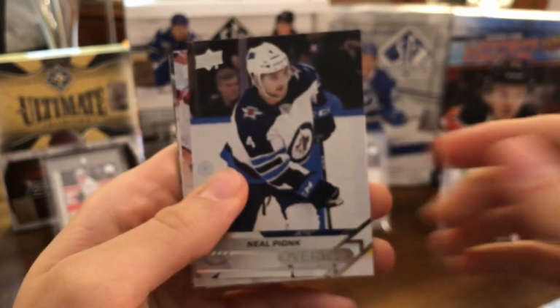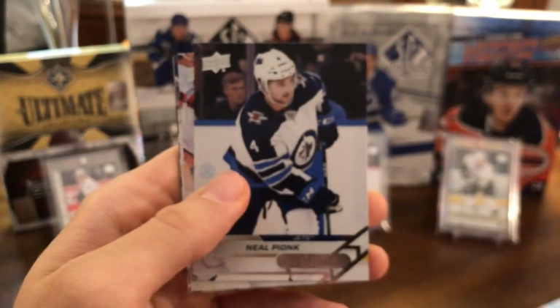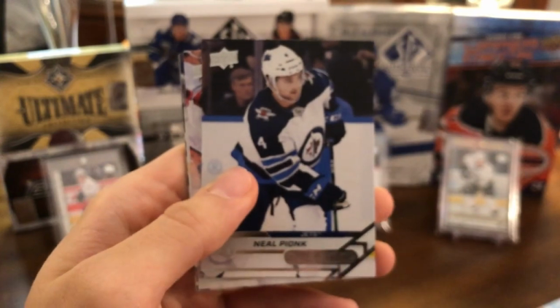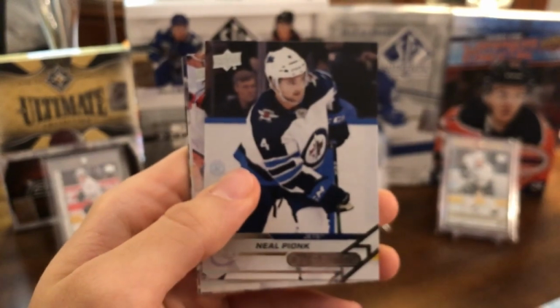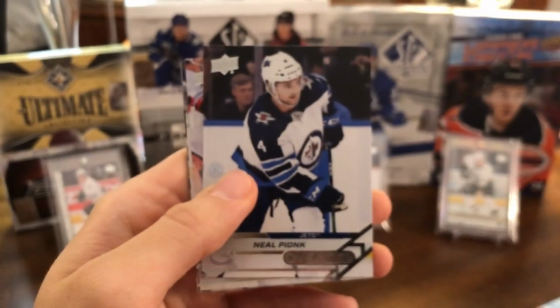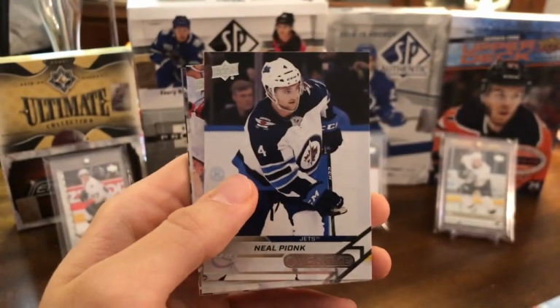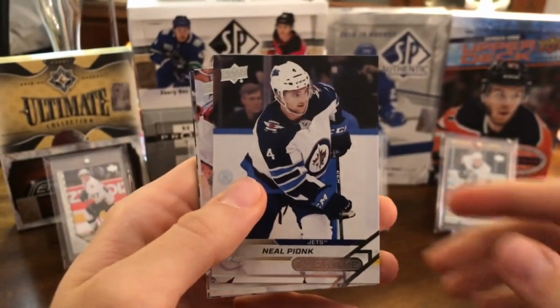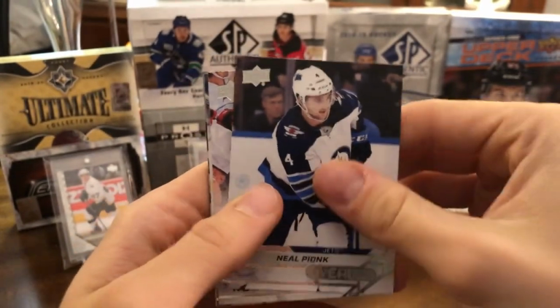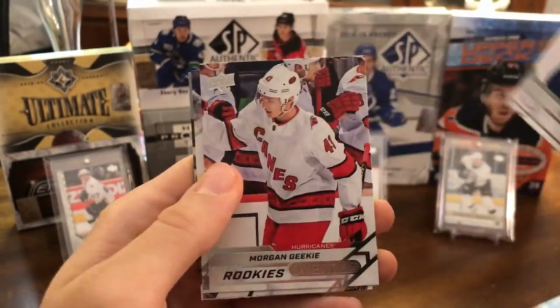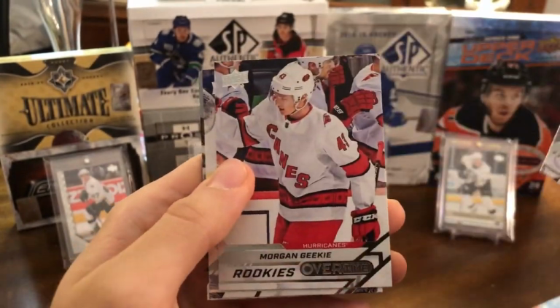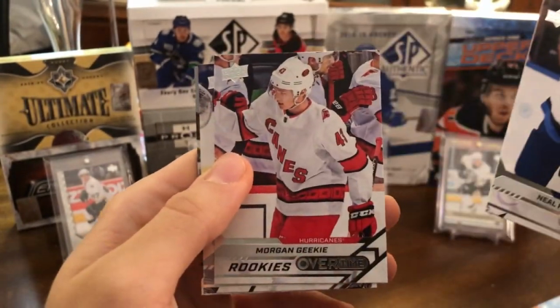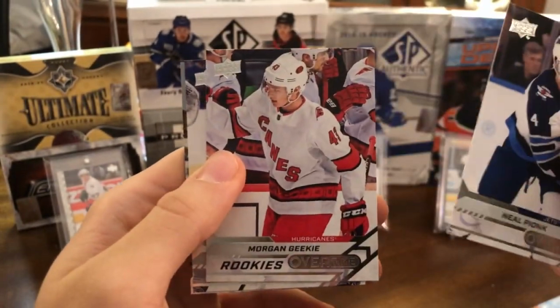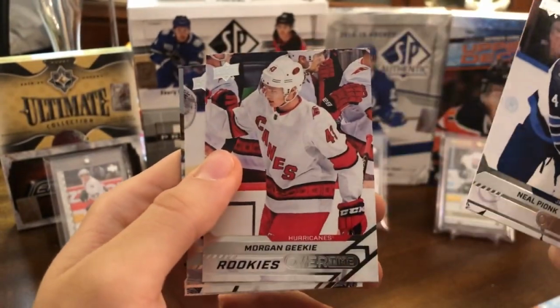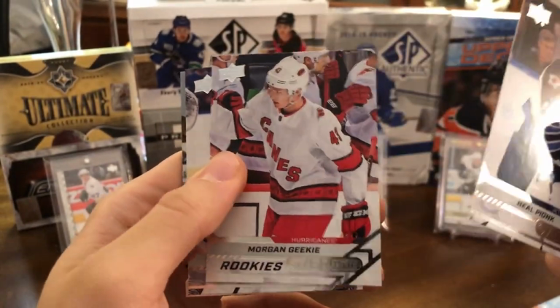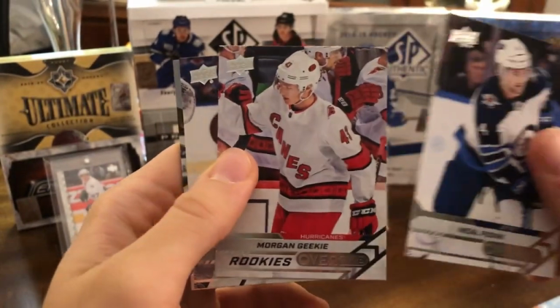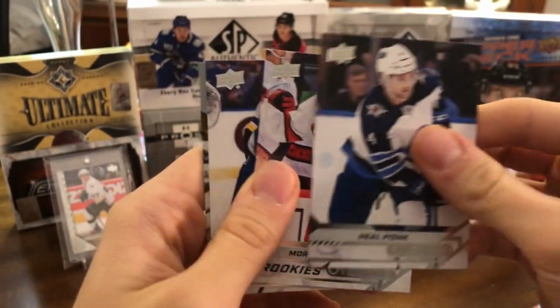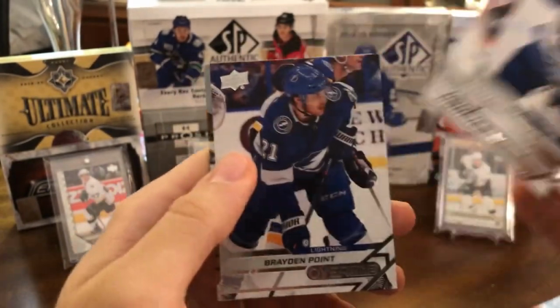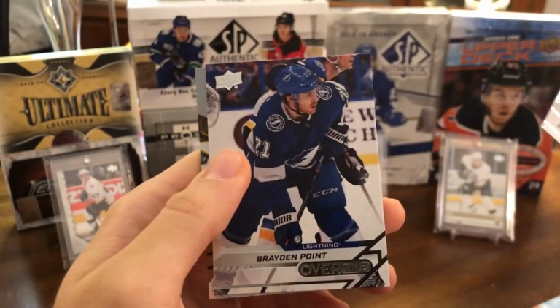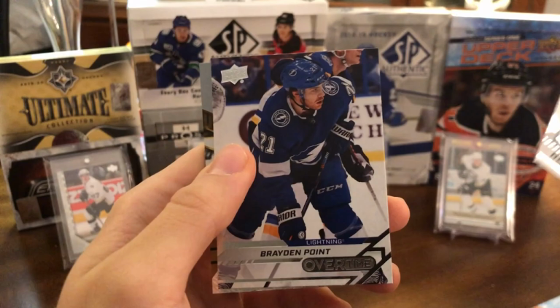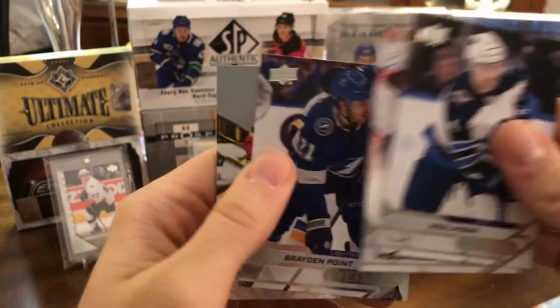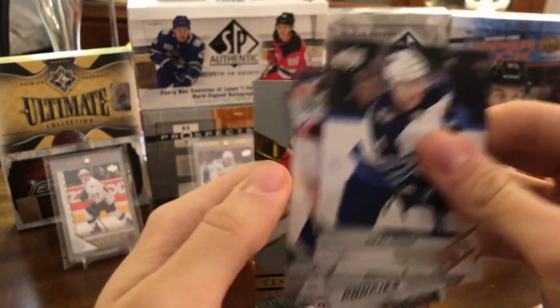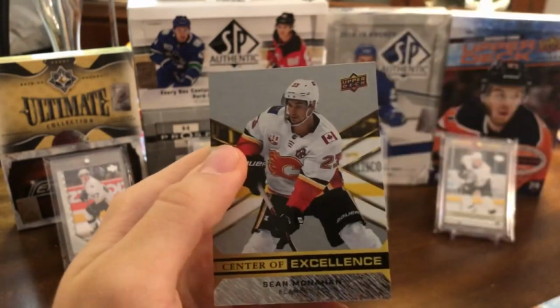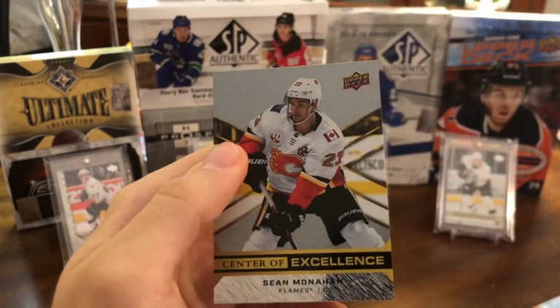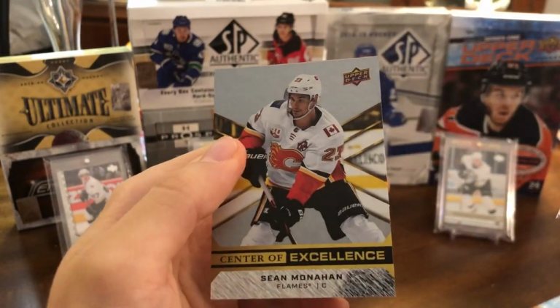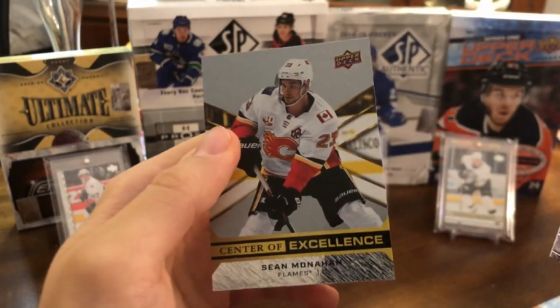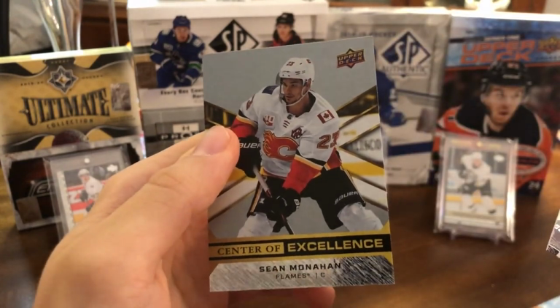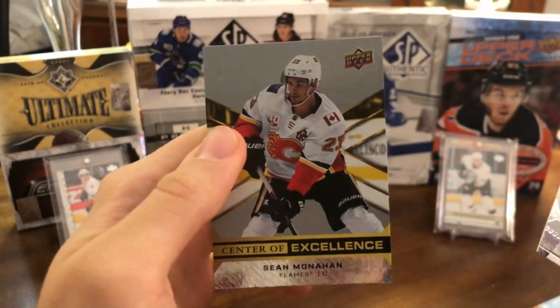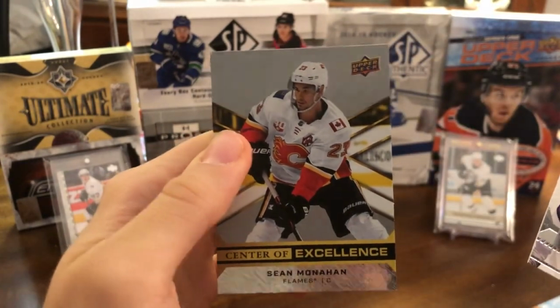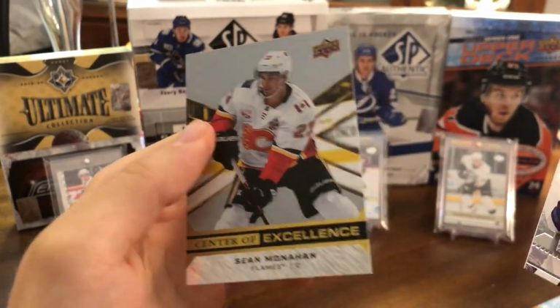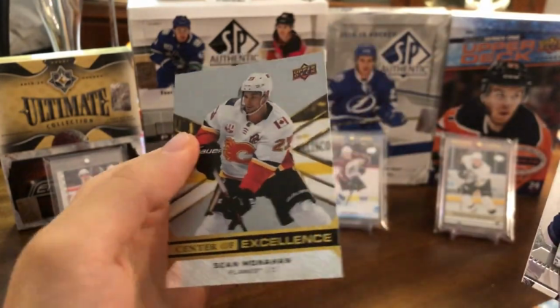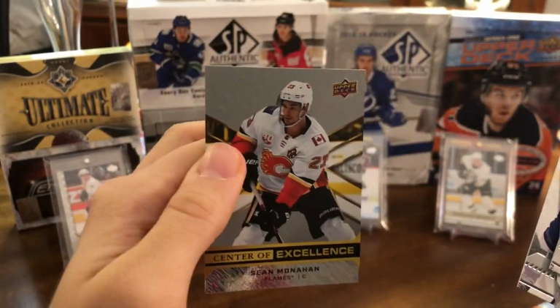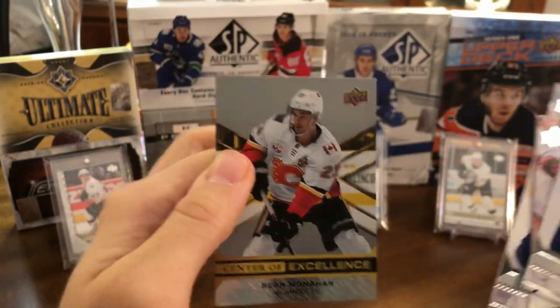From the overtime pack we have Neil Pionk, Morgan Geeky Rookies — that's kind of cool — Brayden Point, Center of Excellence, and Sean Monaghan.